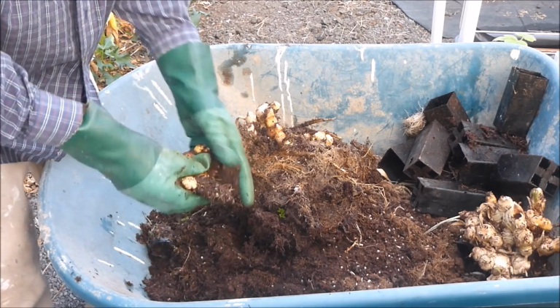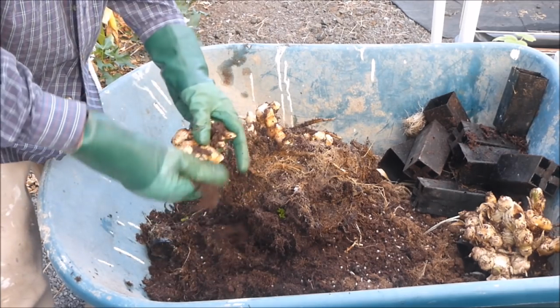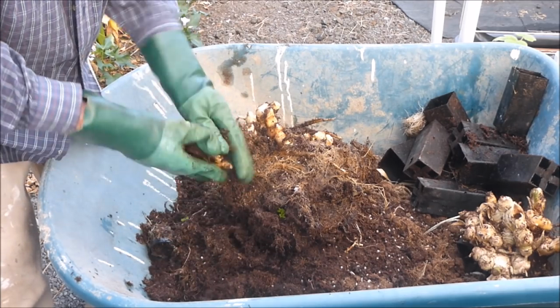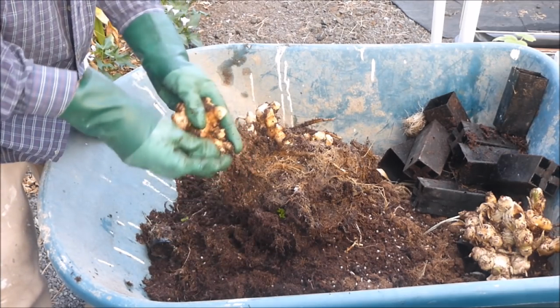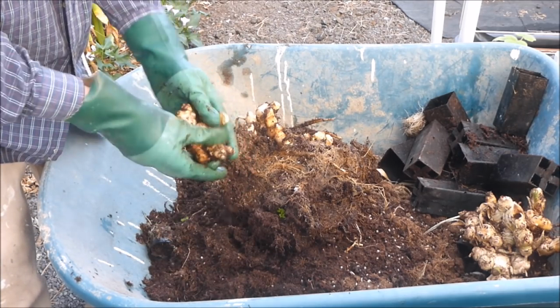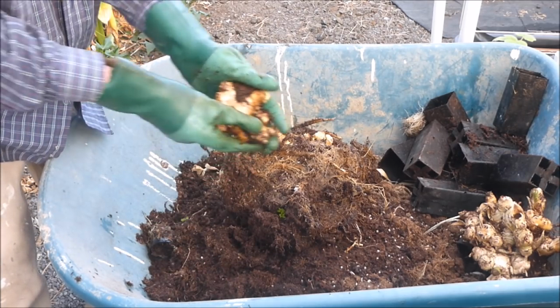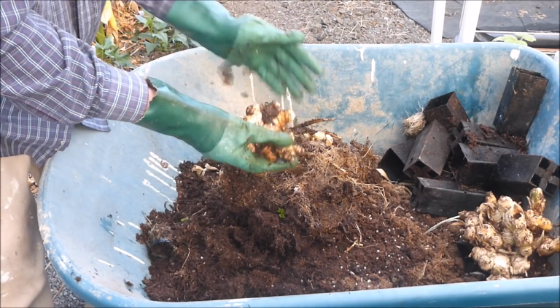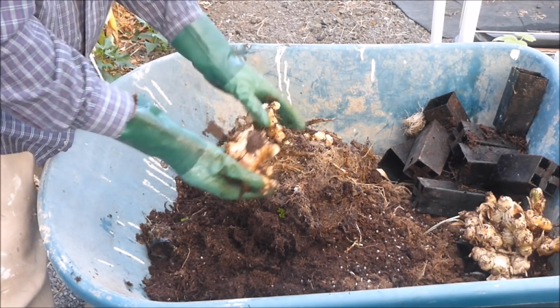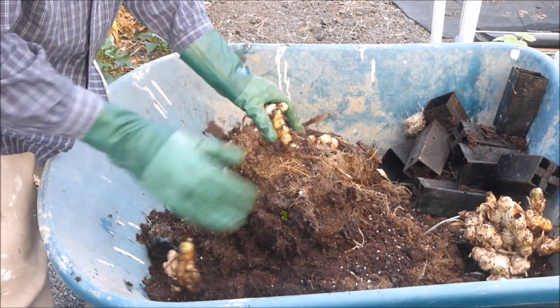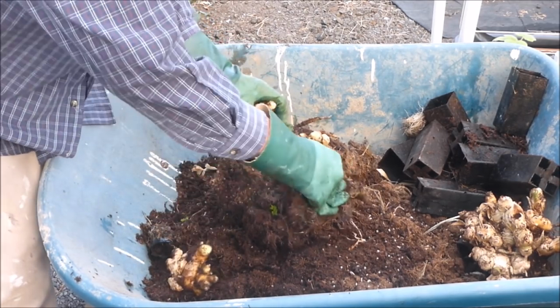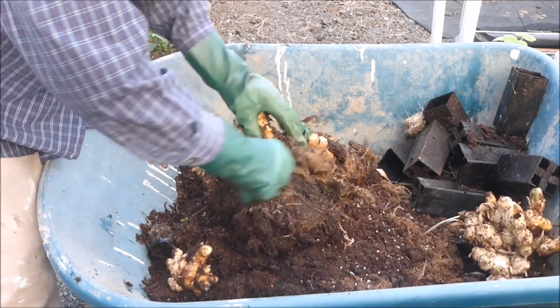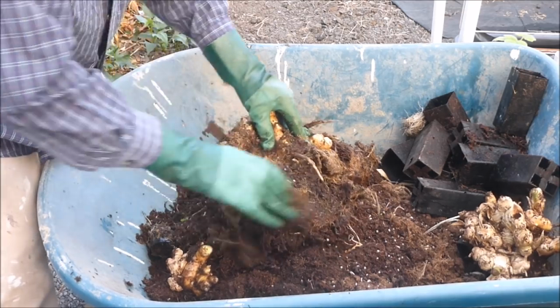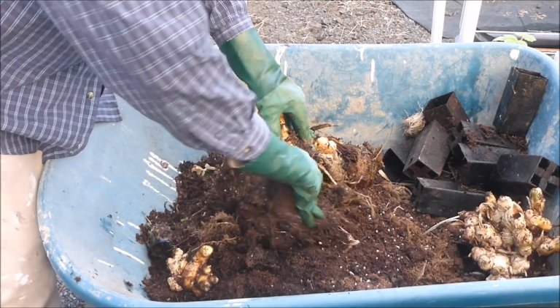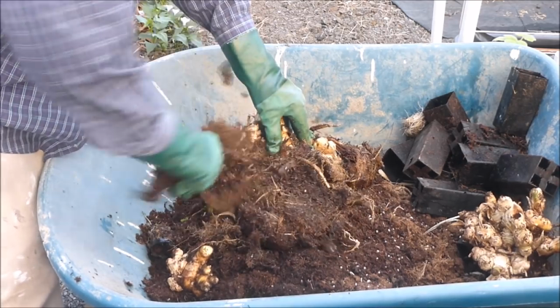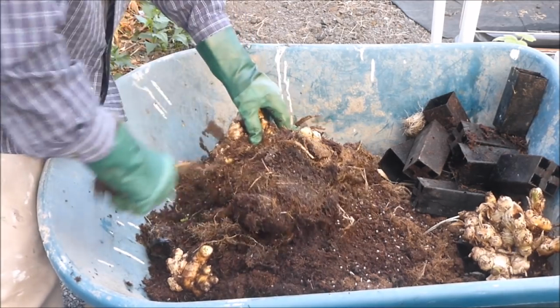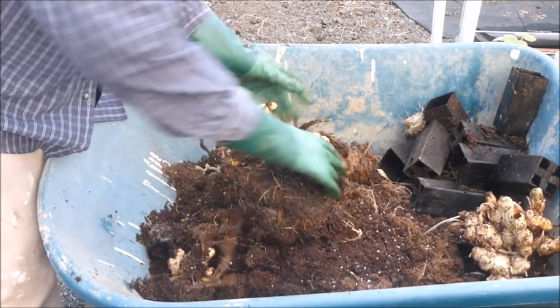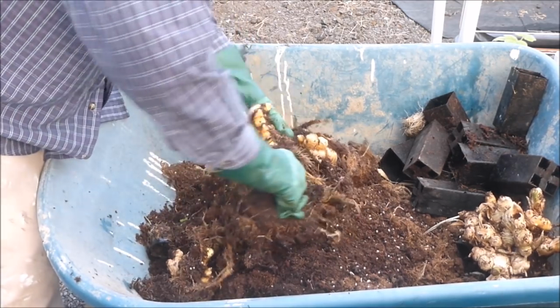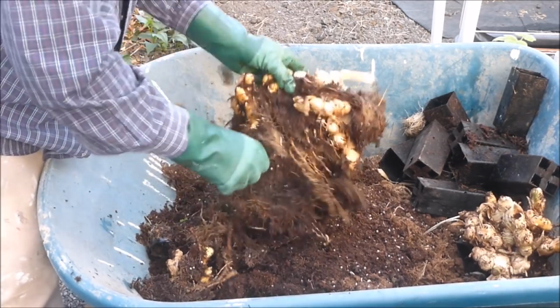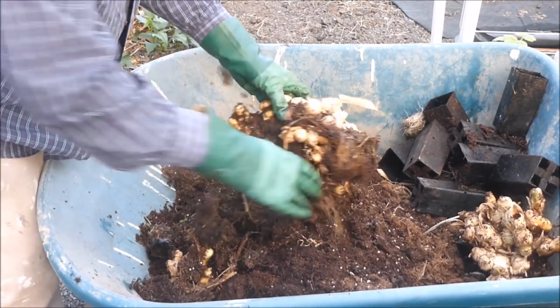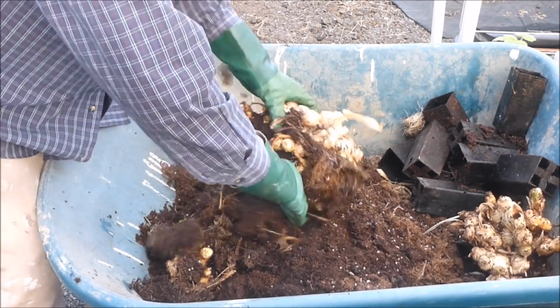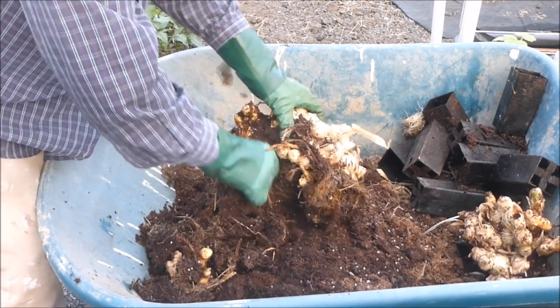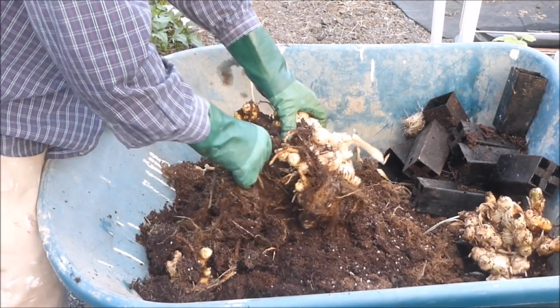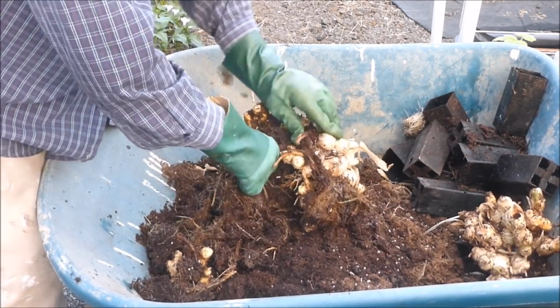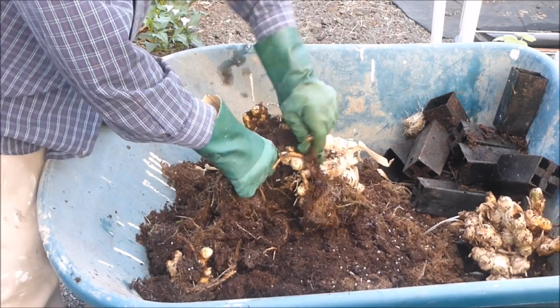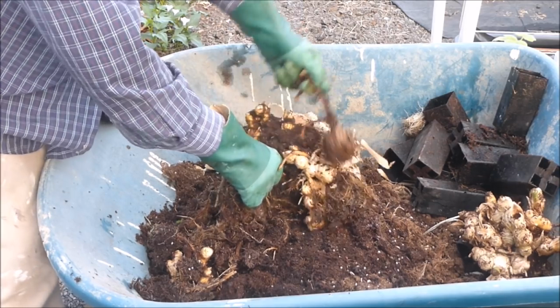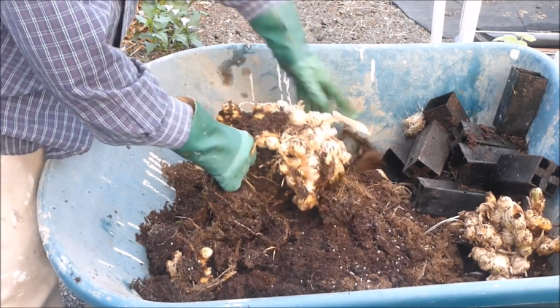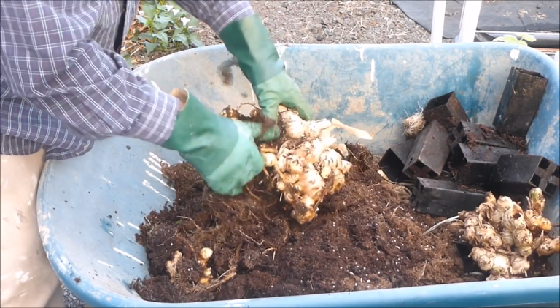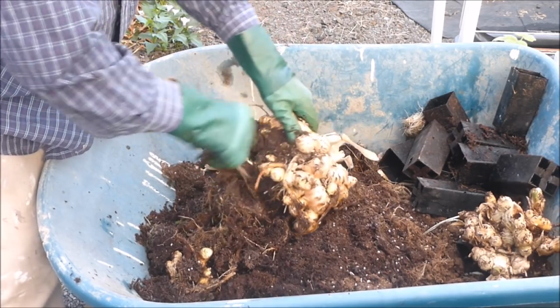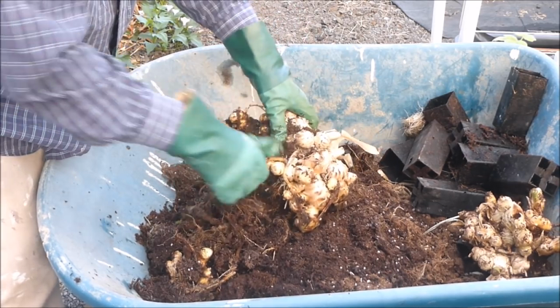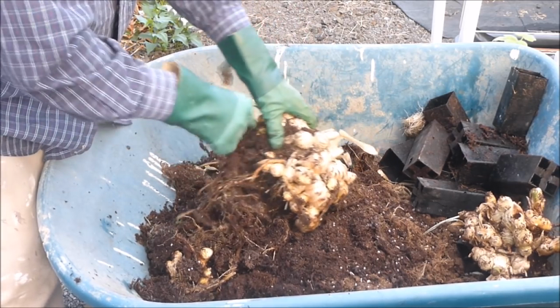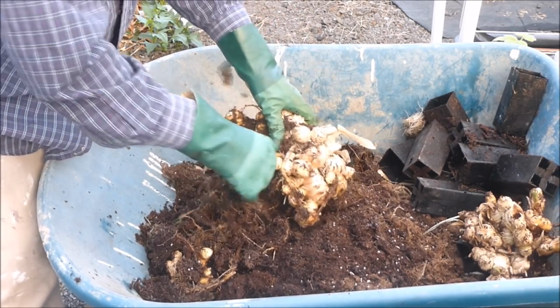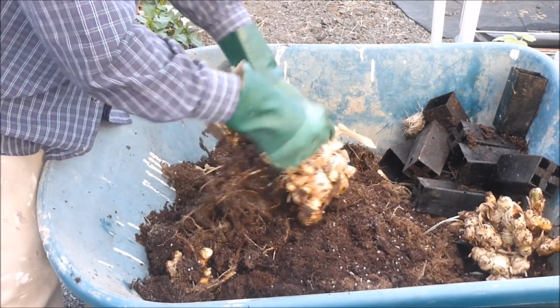This ginger clump is so densely packed that I'm going to have to break apart some rhizomes. While I'm cleaning up this ginger, it might be a good time to tell a story about Ed and his teenage daughter, Ginger.